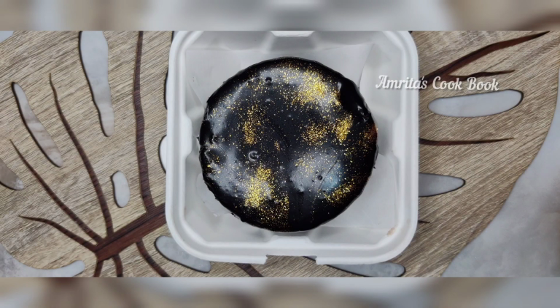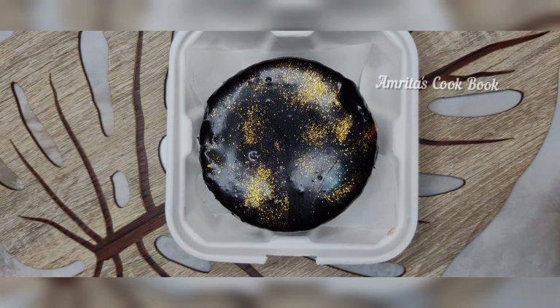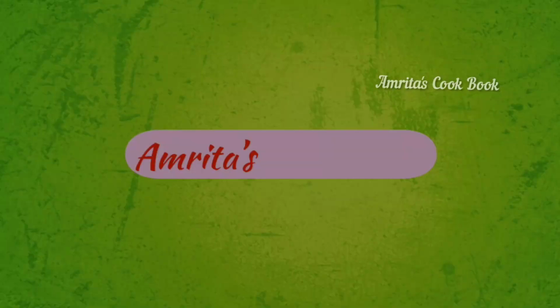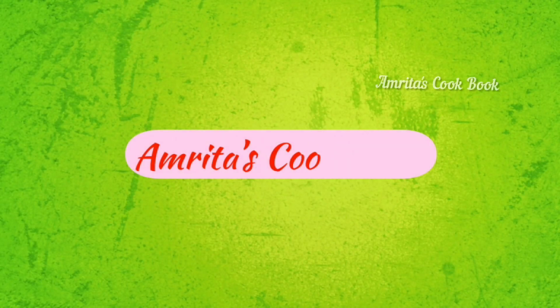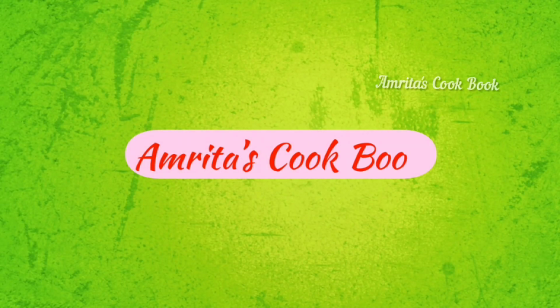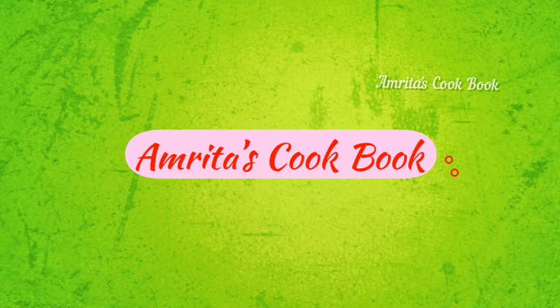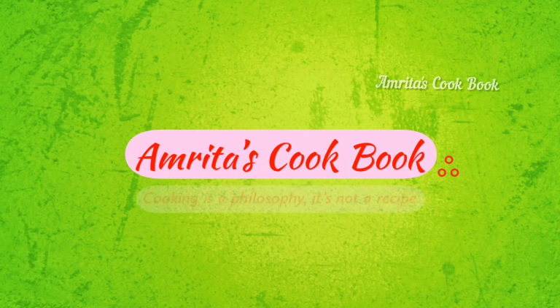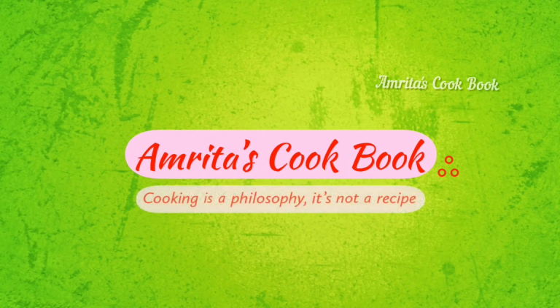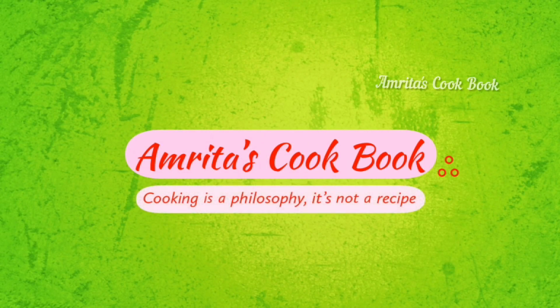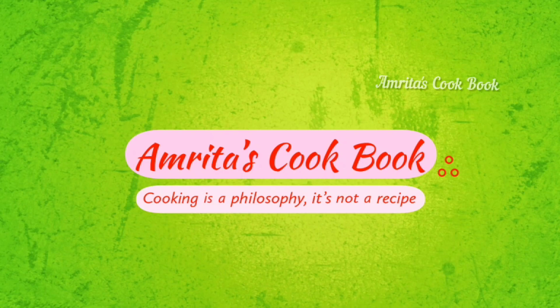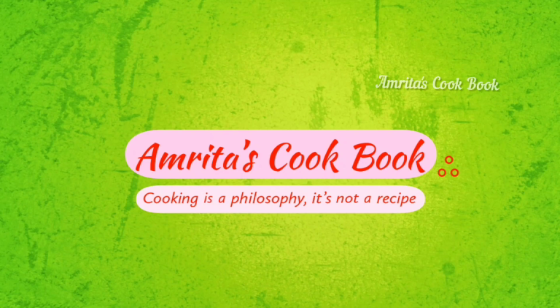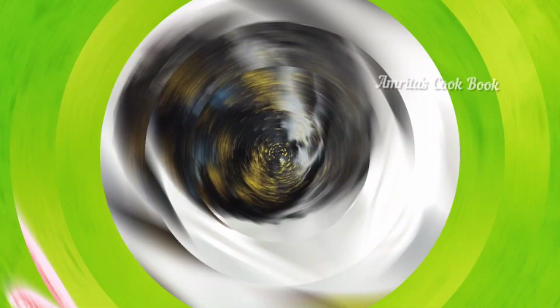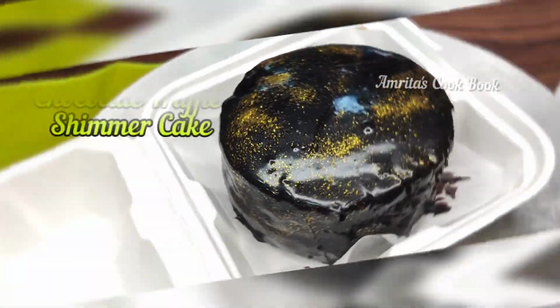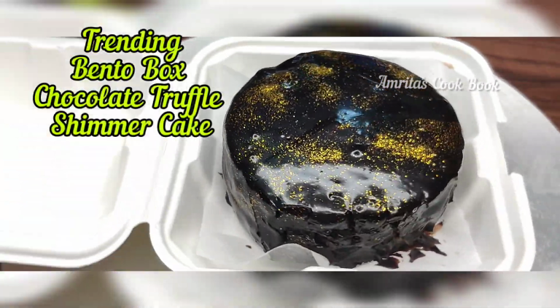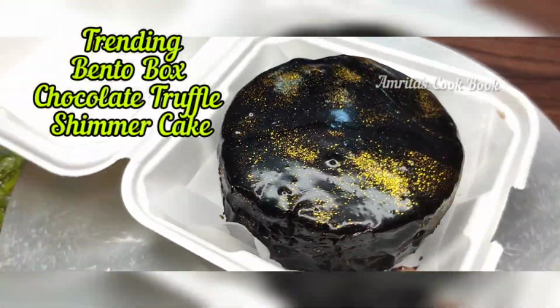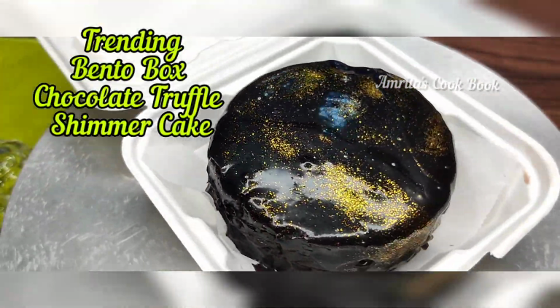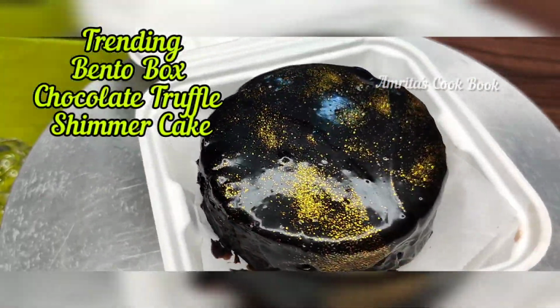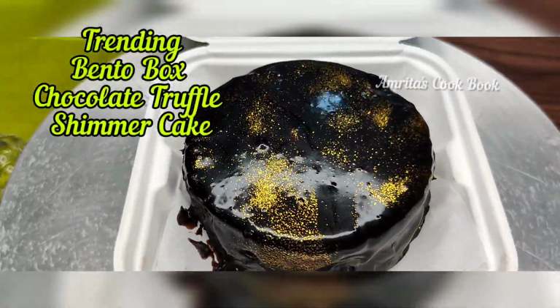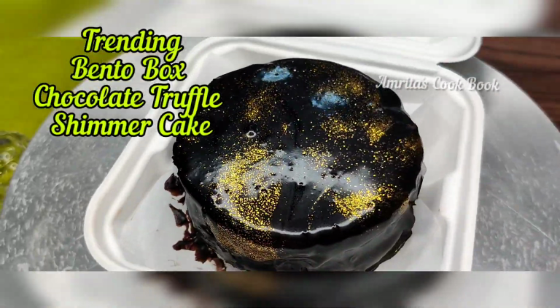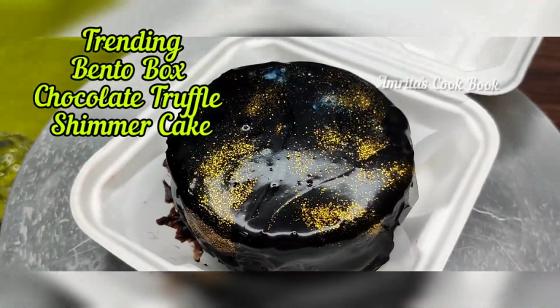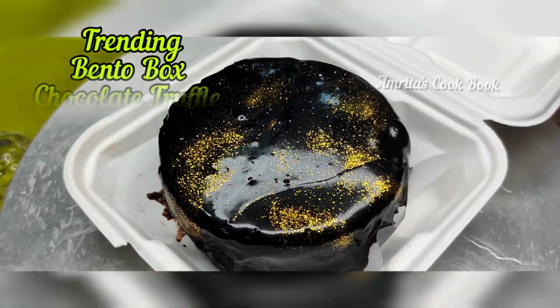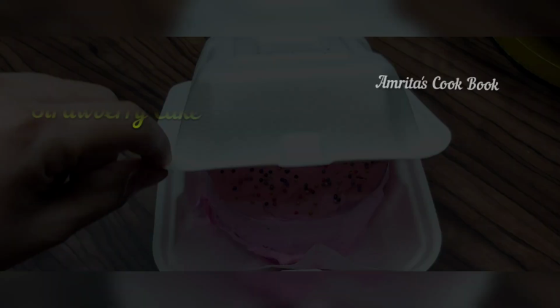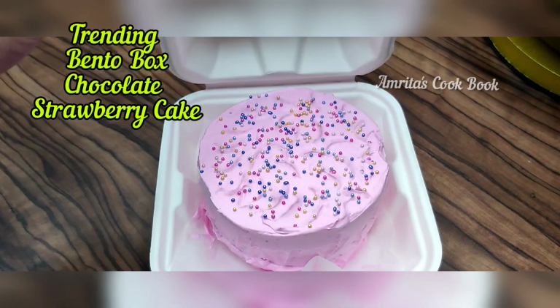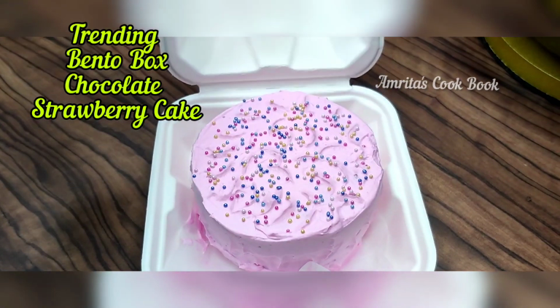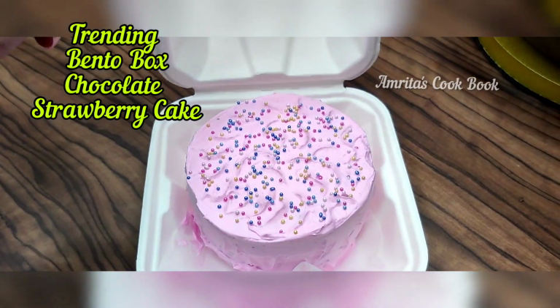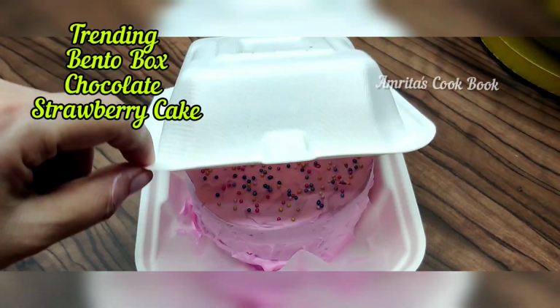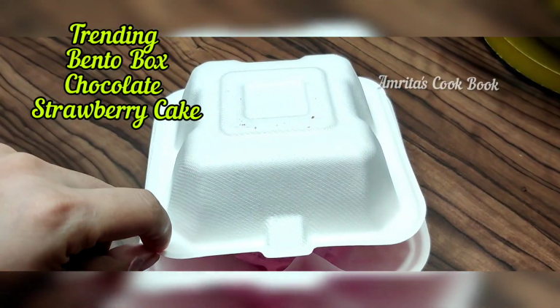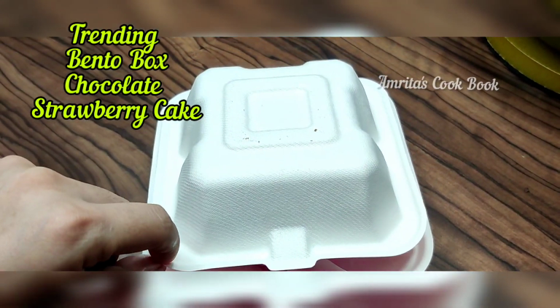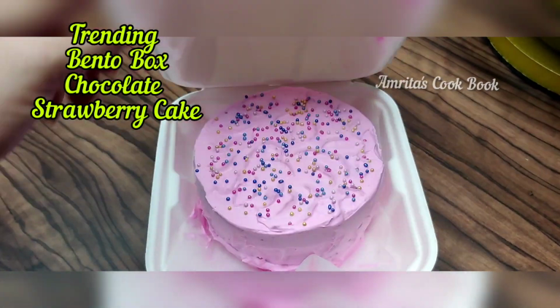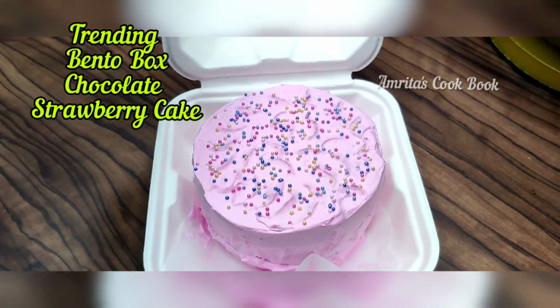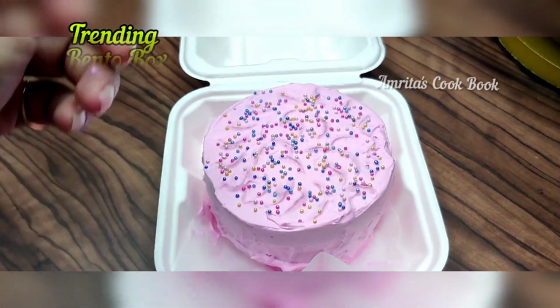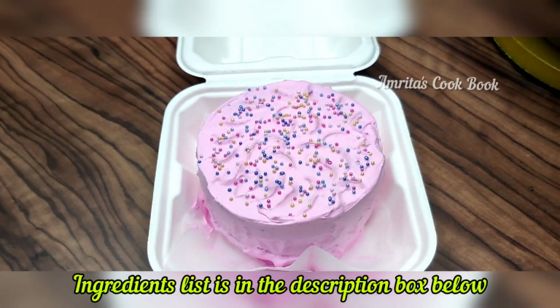Hi everyone! Welcome back to my channel, Amrita's Cookbook. I am Amrita and today we will make trending bento box cakes. They are also in two flavors — one we will make chocolate truffle shimmer cake, and the other we will make chocolate strawberry cake.